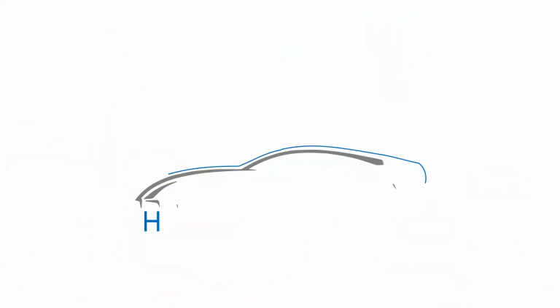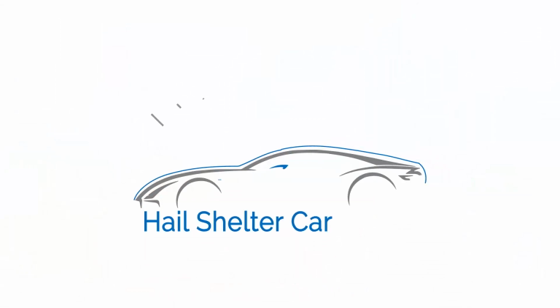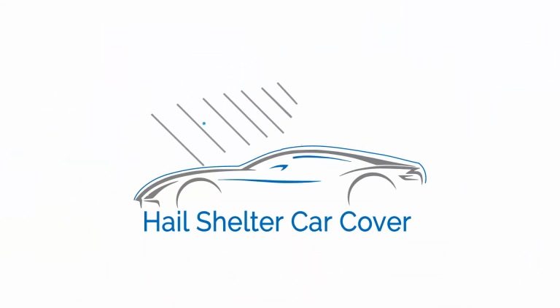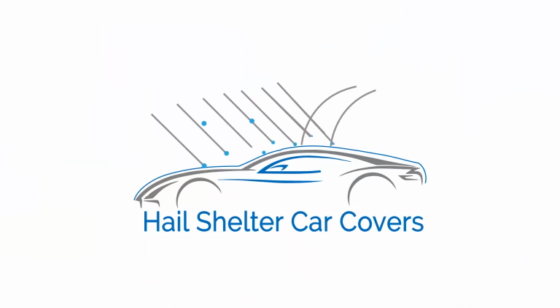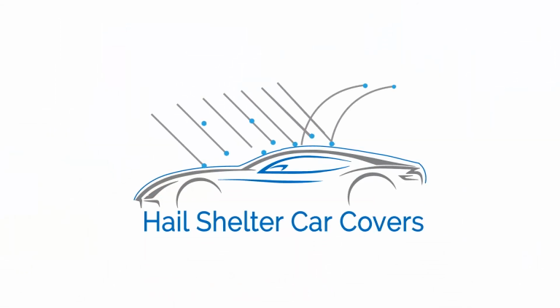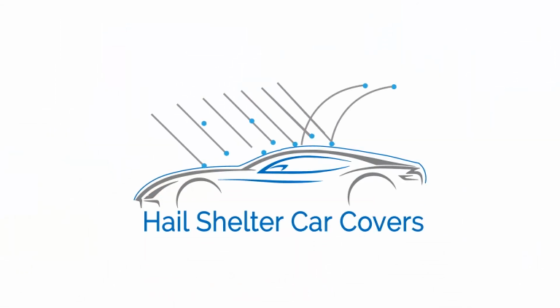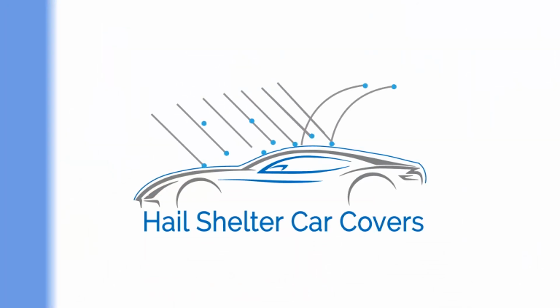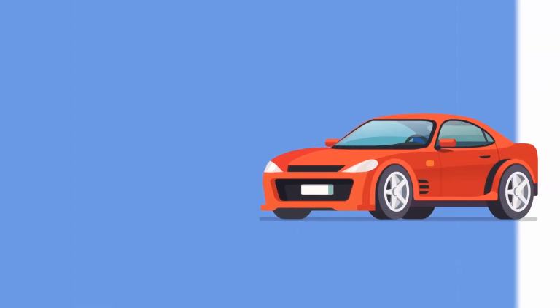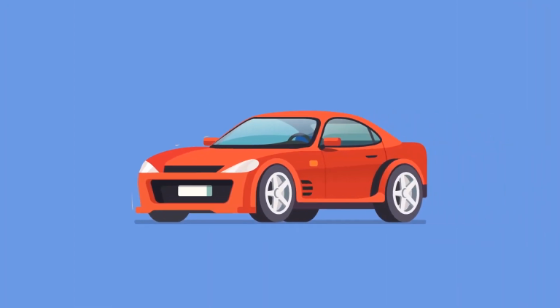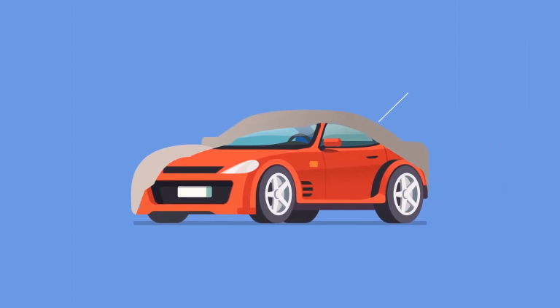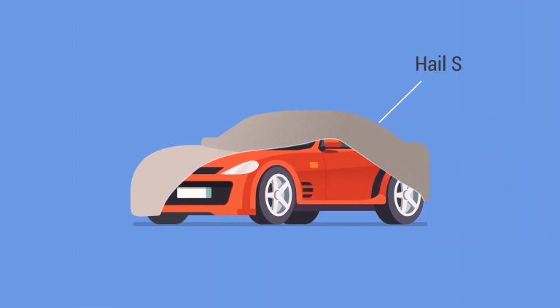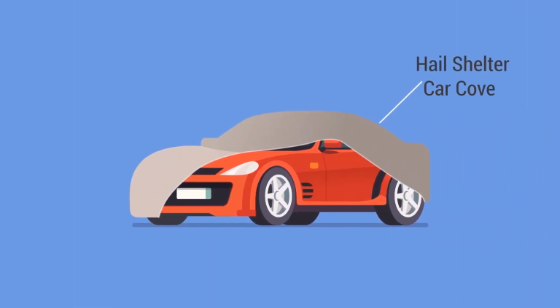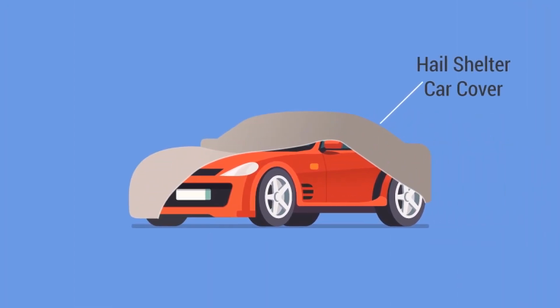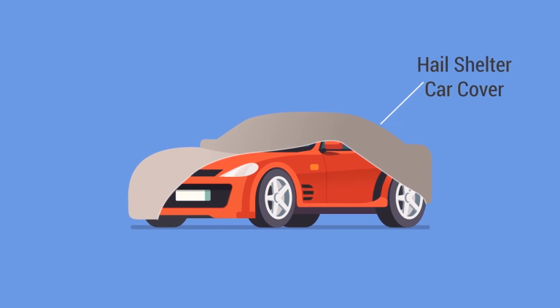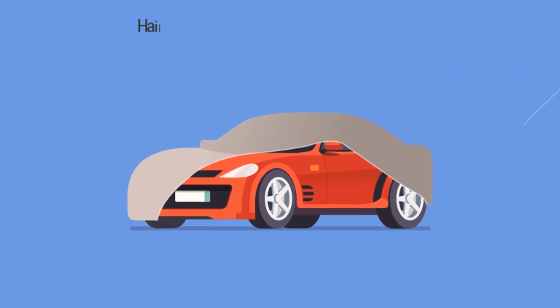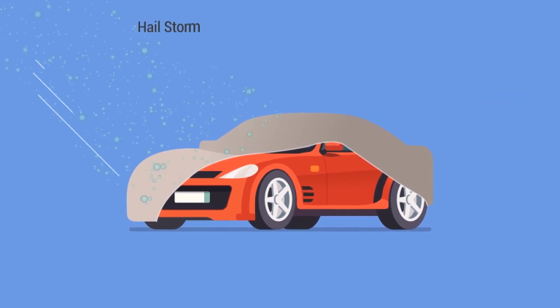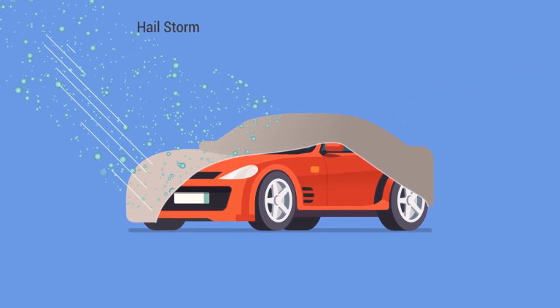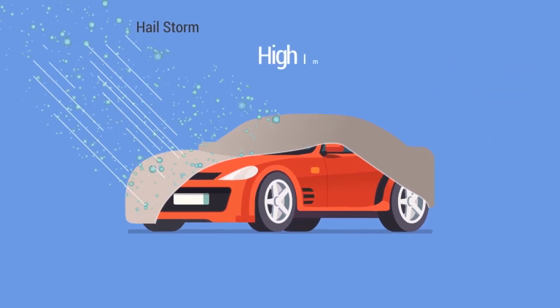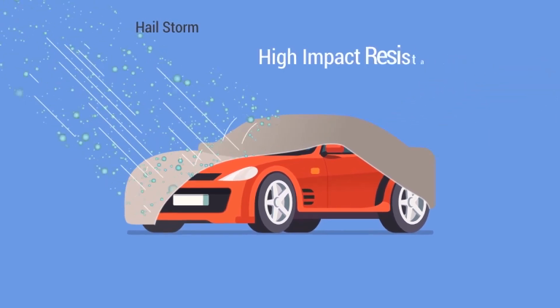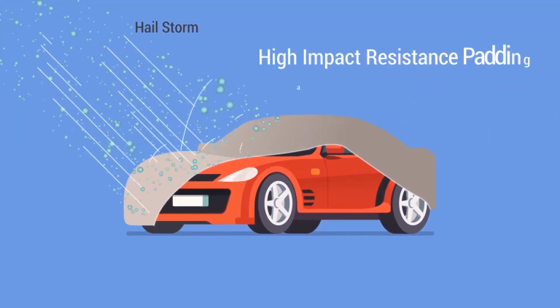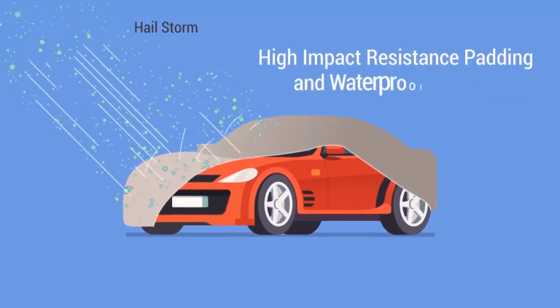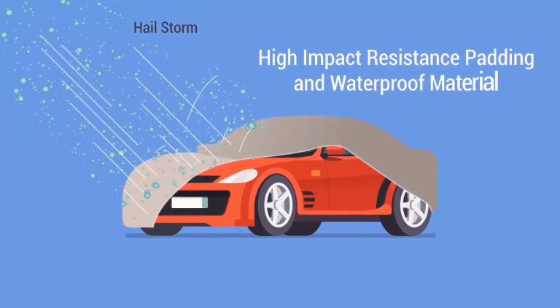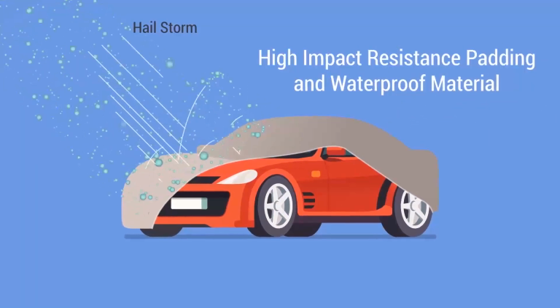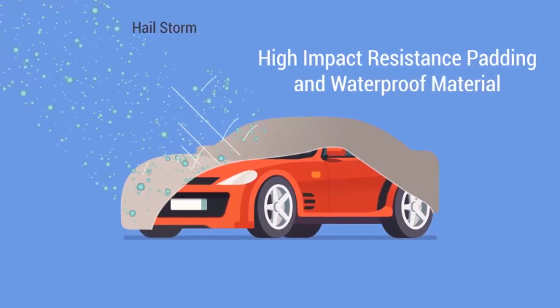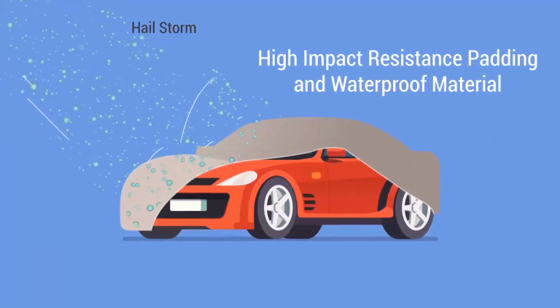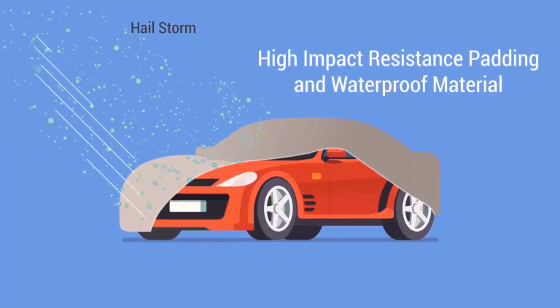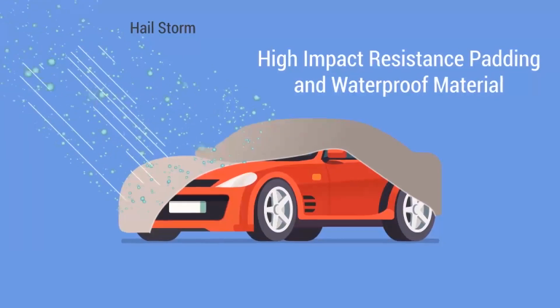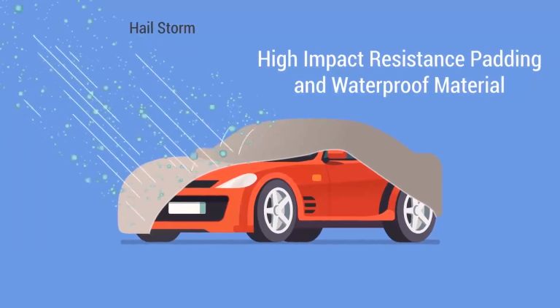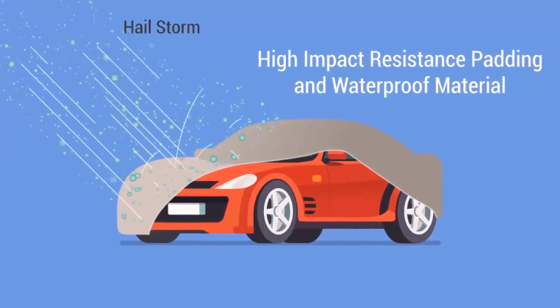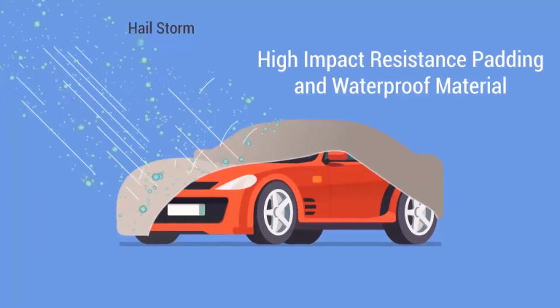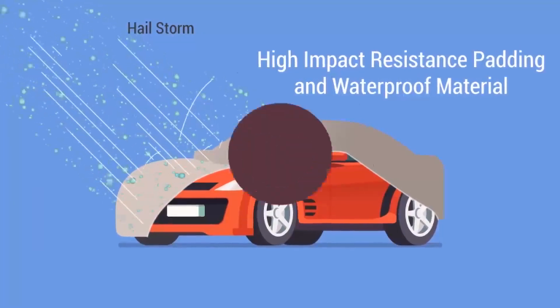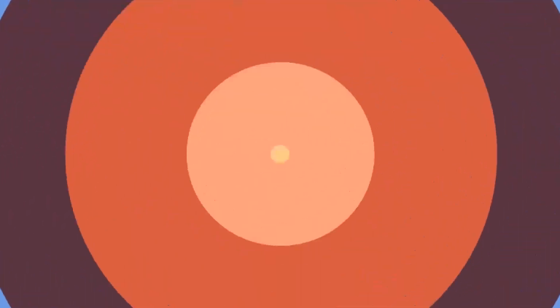Hail Shelter provides a car cover that looks and goes on the car like any other regular car cover, but is in fact made of high-impact resistance padding and waterproof material that can withstand a severe hailstorm.